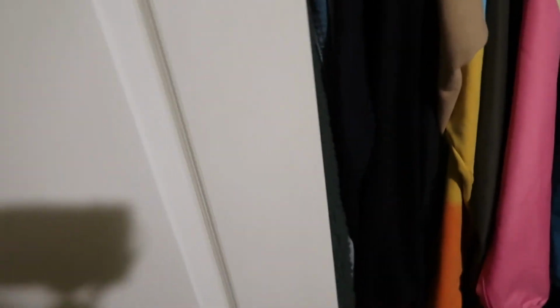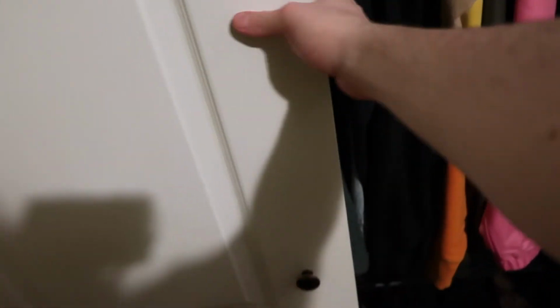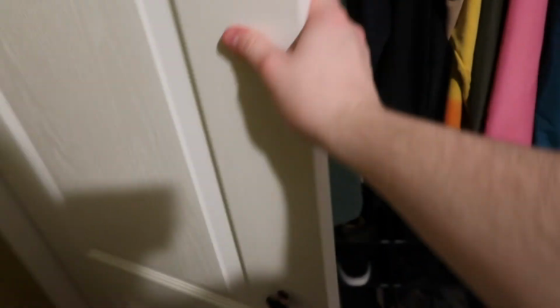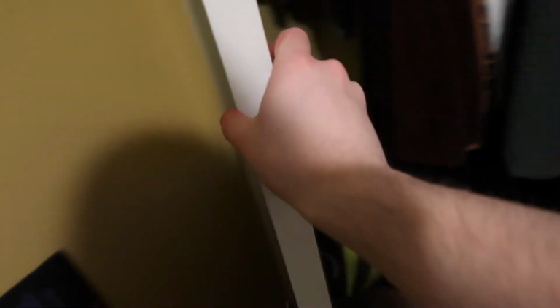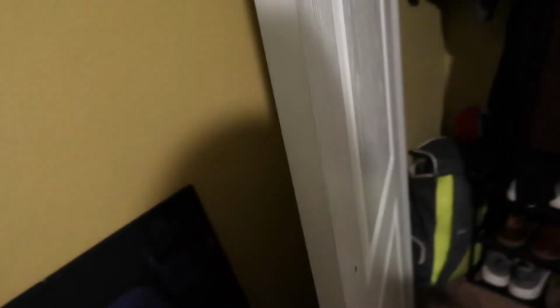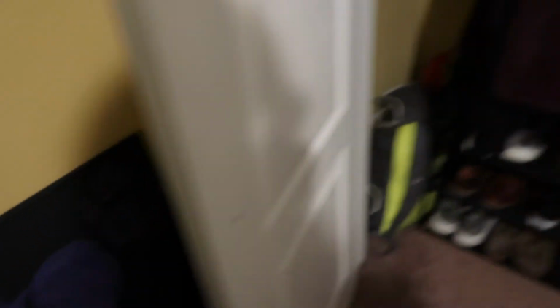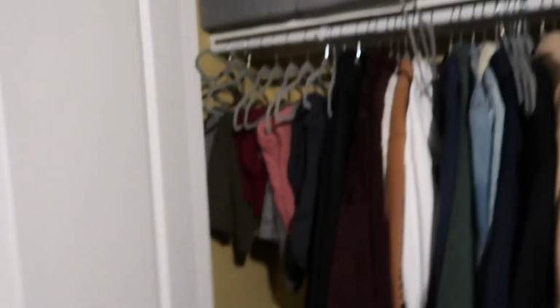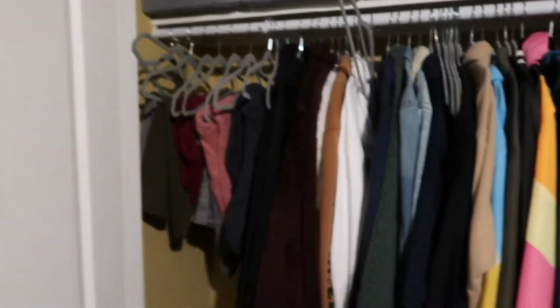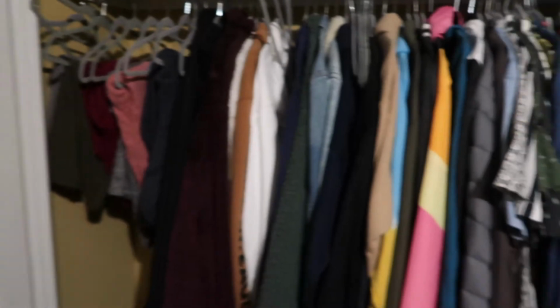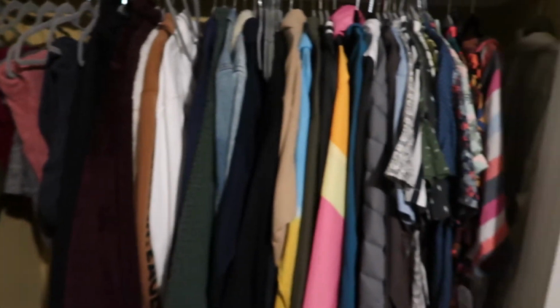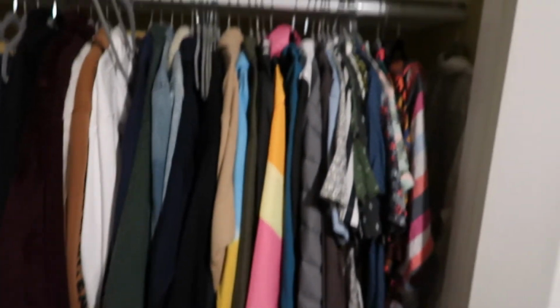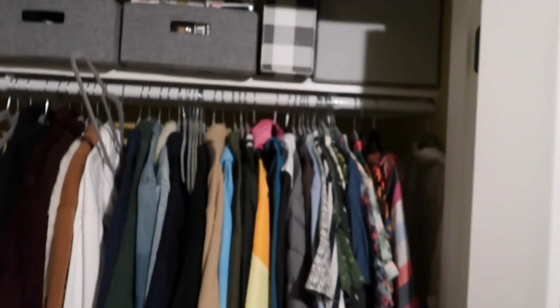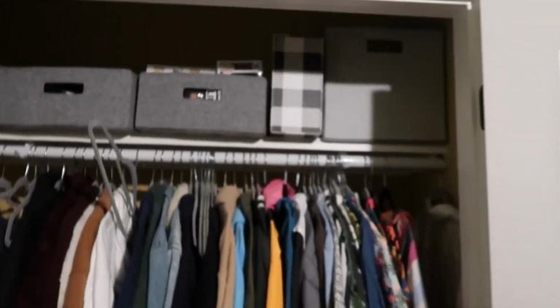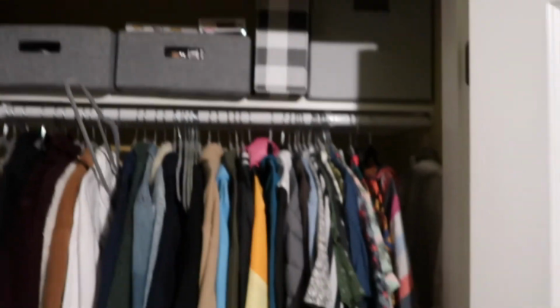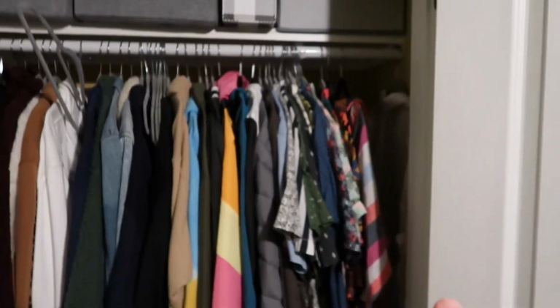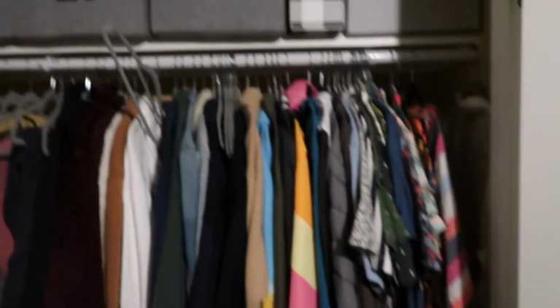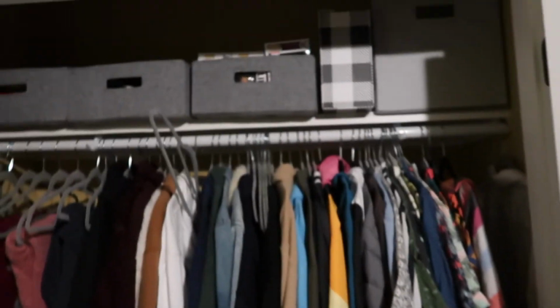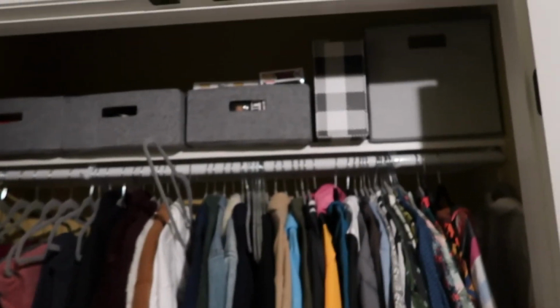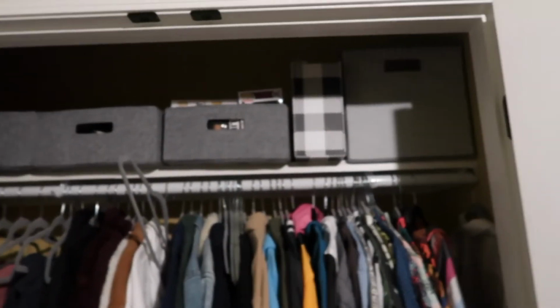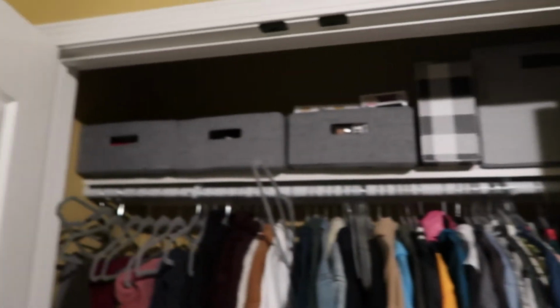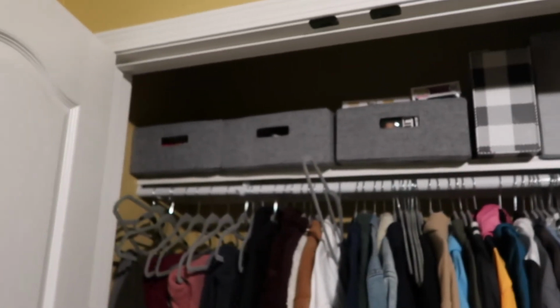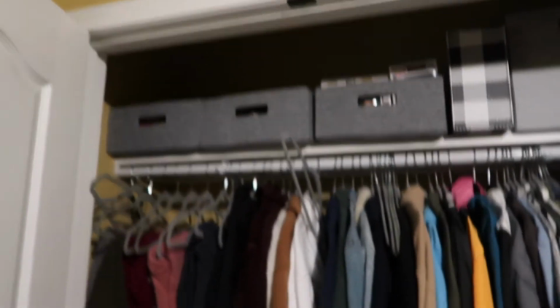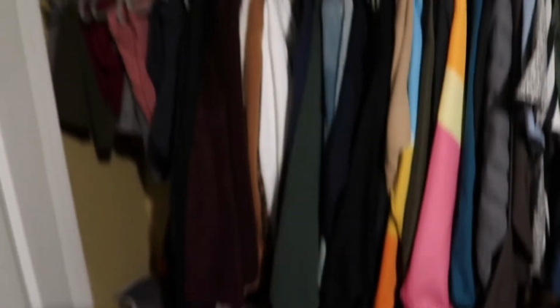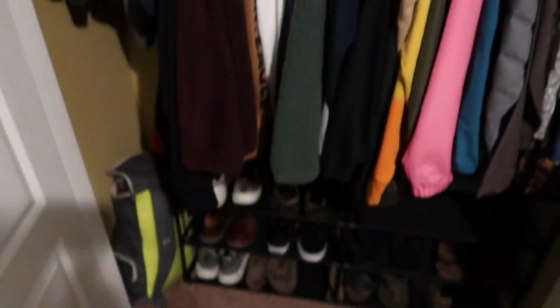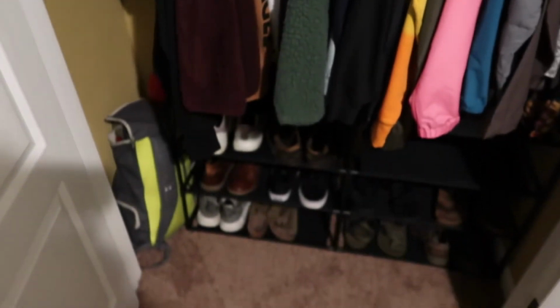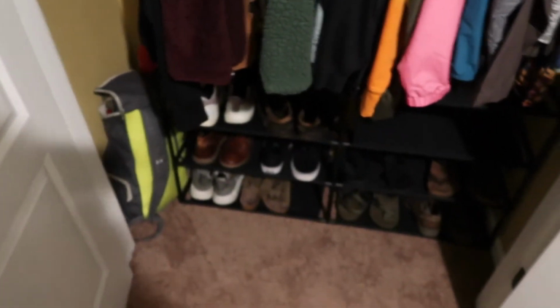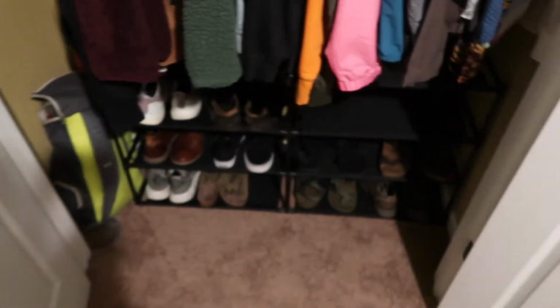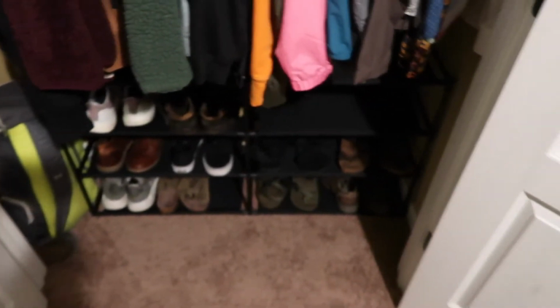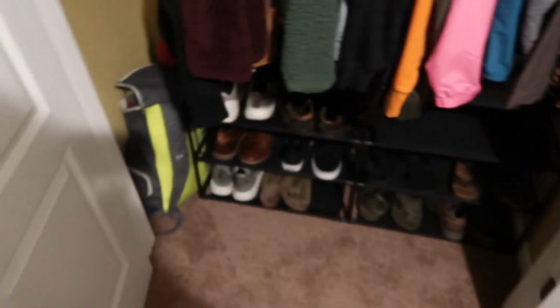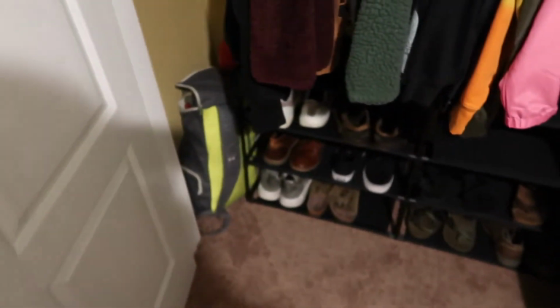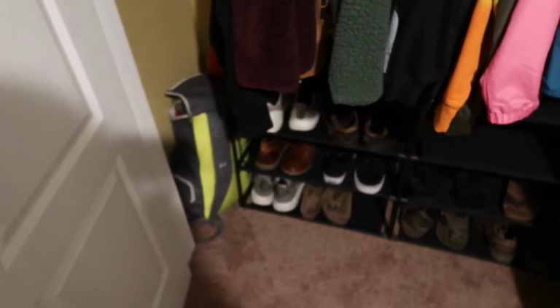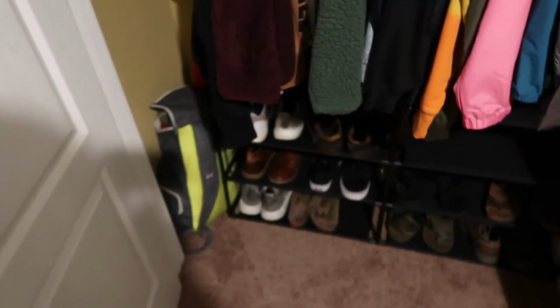This closet has all my winter stuff and dress shirts and just a bunch of random junk up there. I got all my shoes on the rack, because that's just how it be.